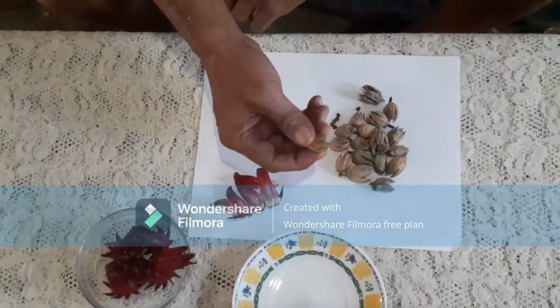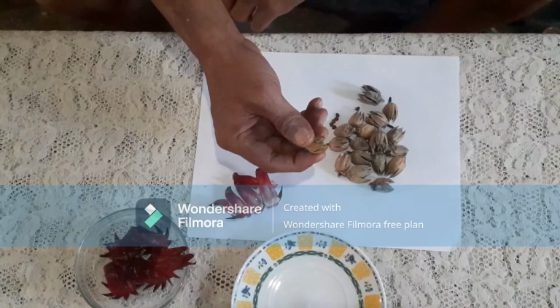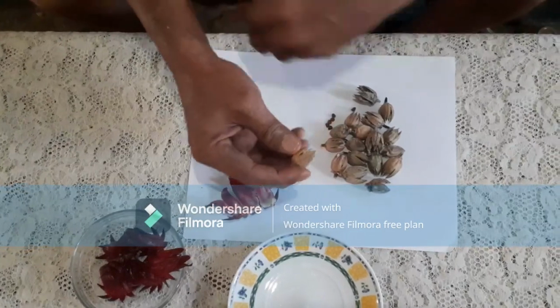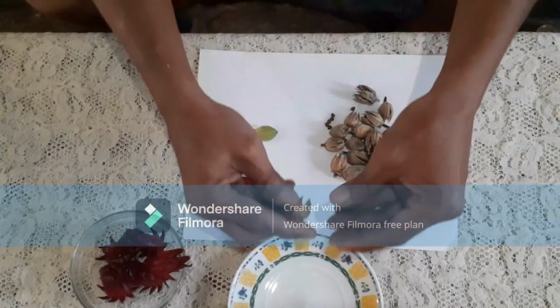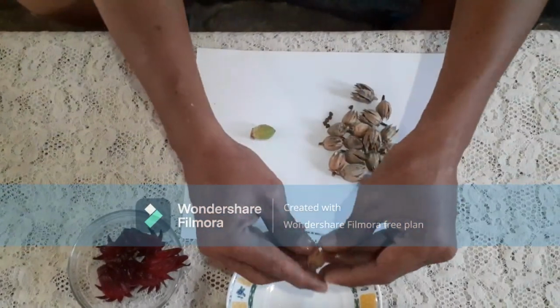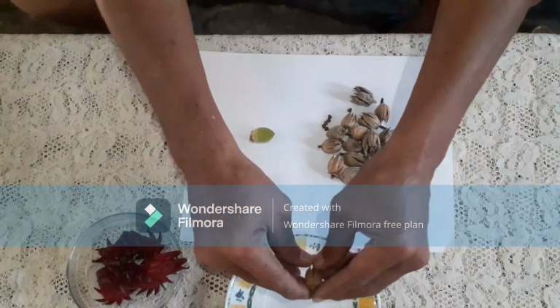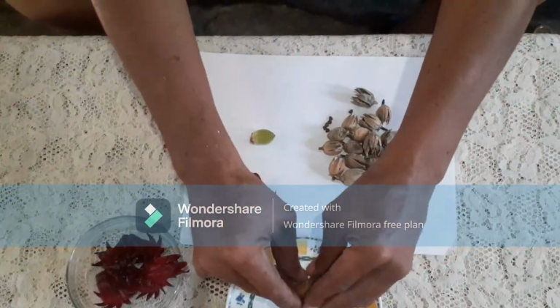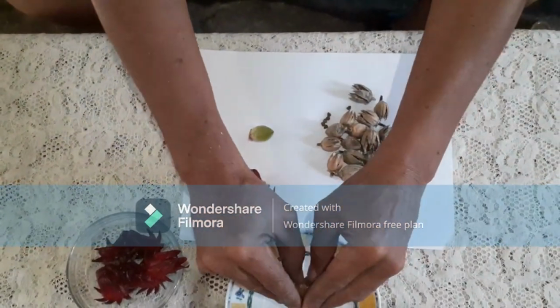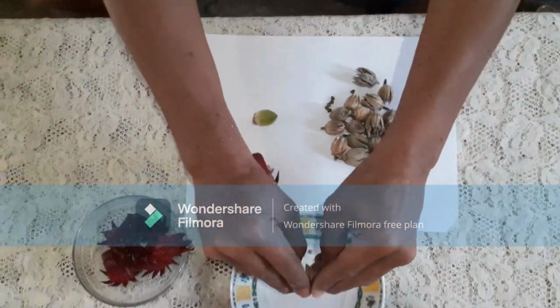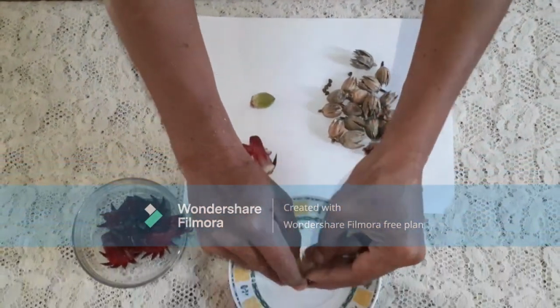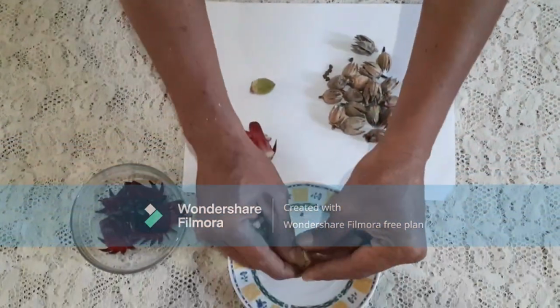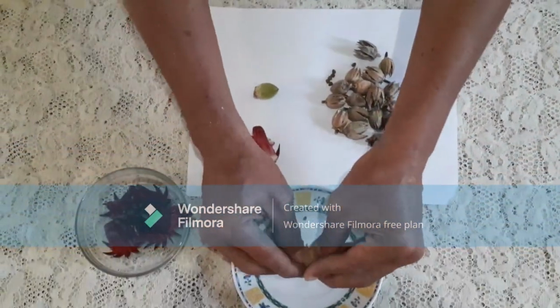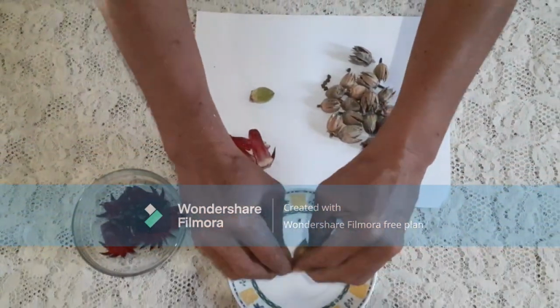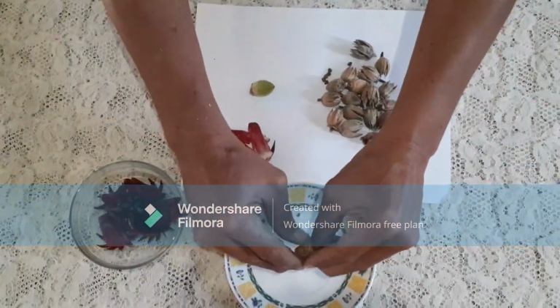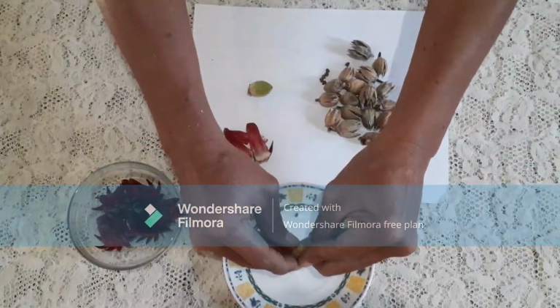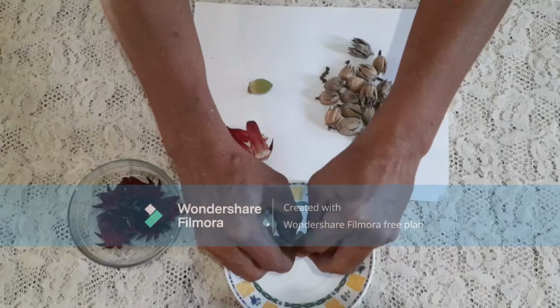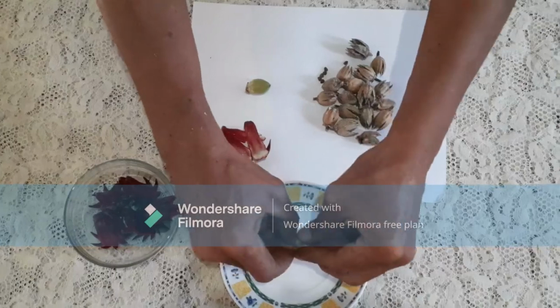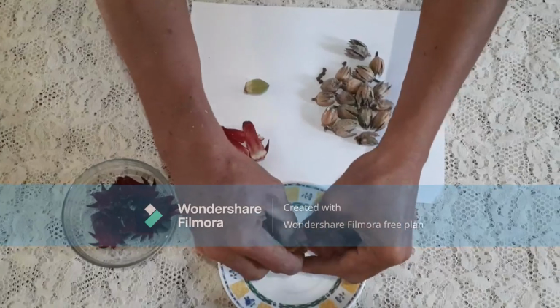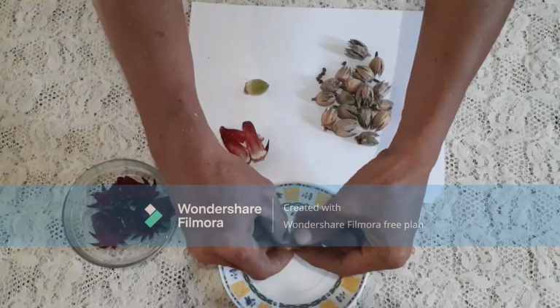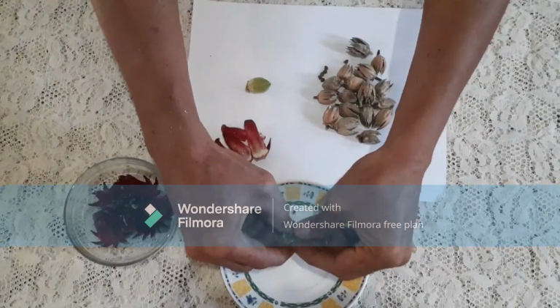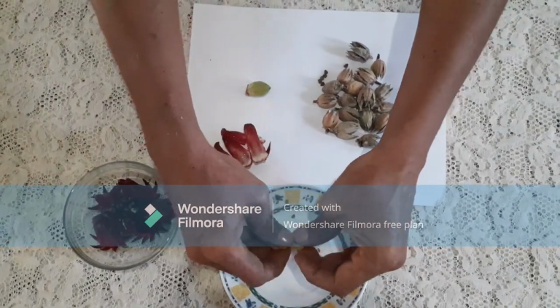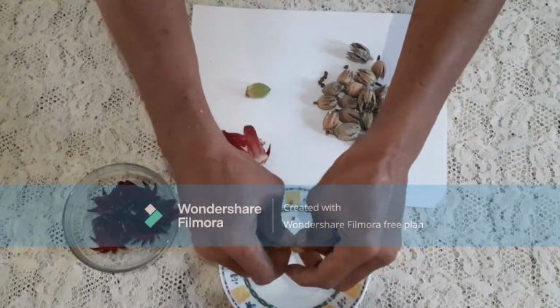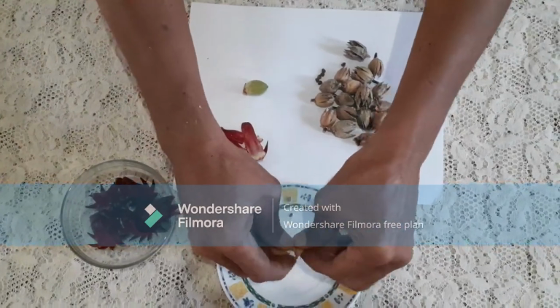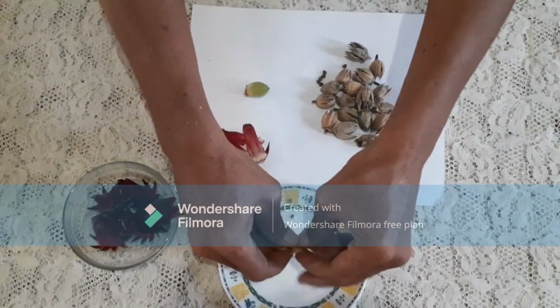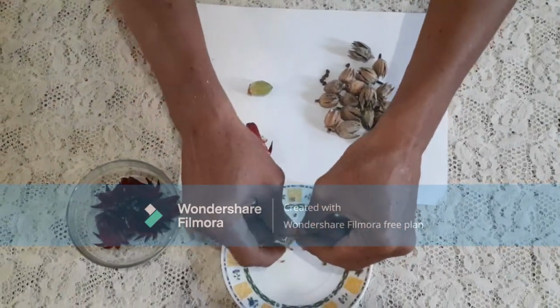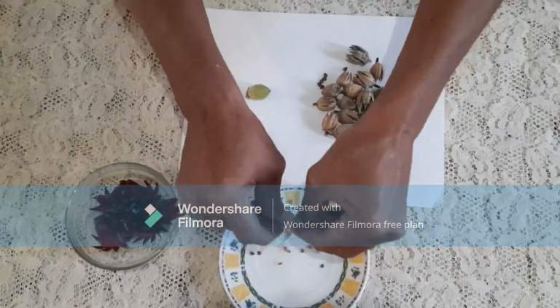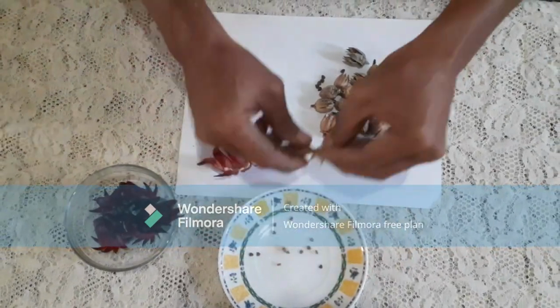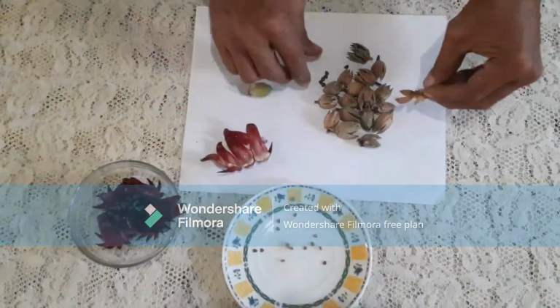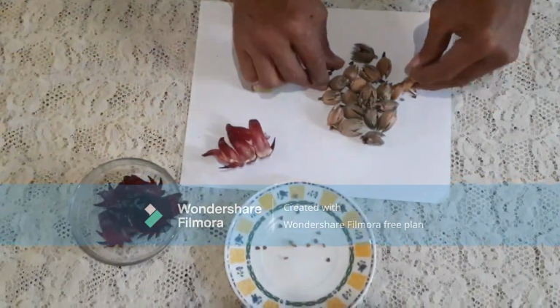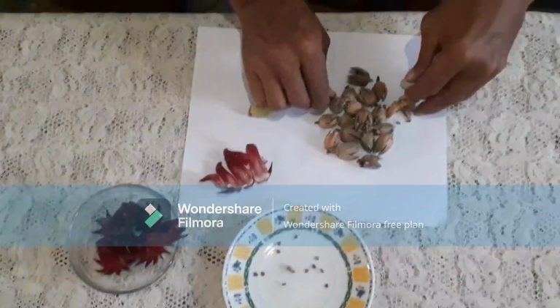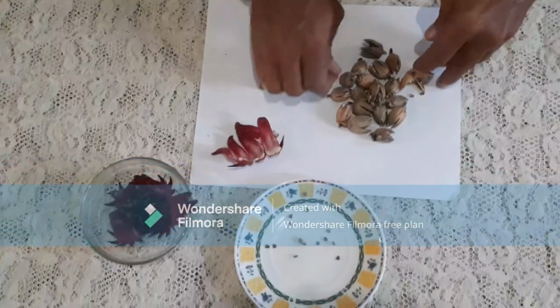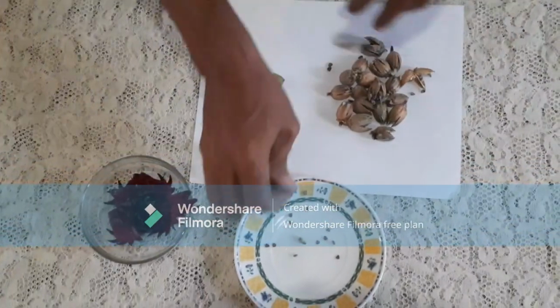This is what the seeds look like when picked, and this is what the dry seeds look like. What you do with the dry seeds is empty them out like this — right here we have a few.